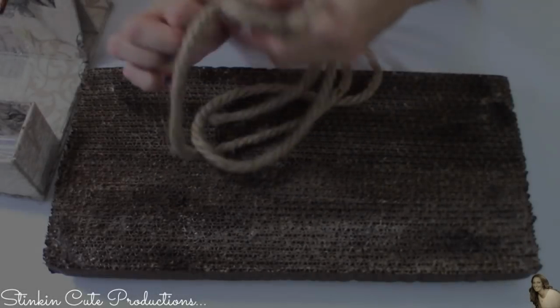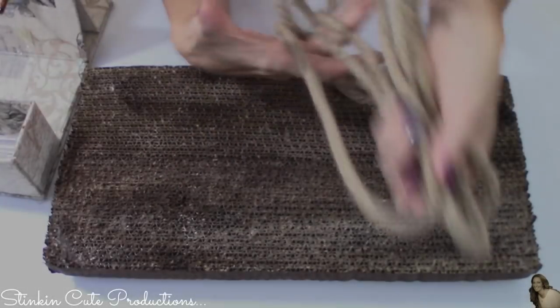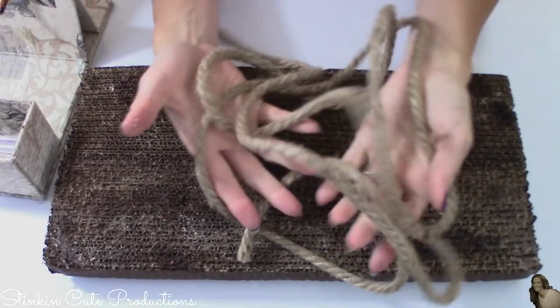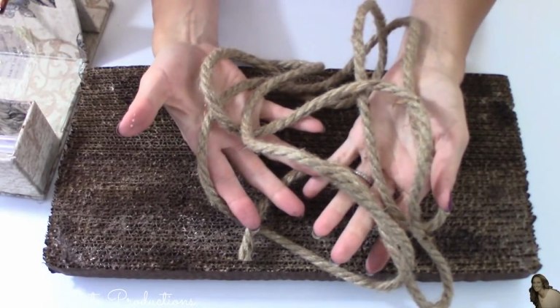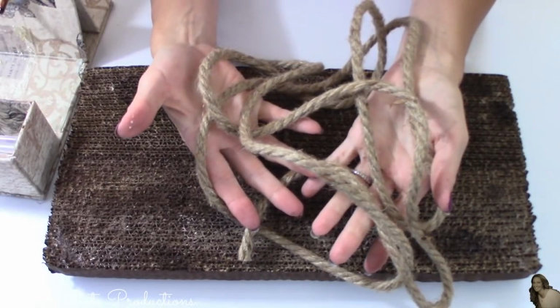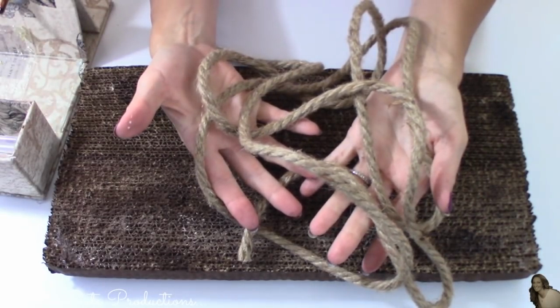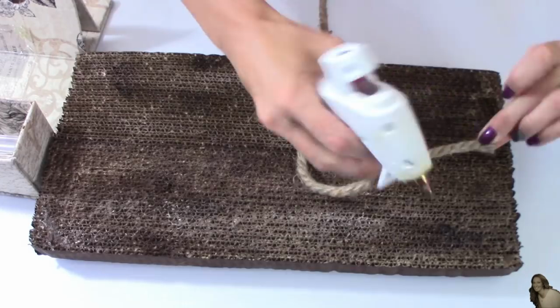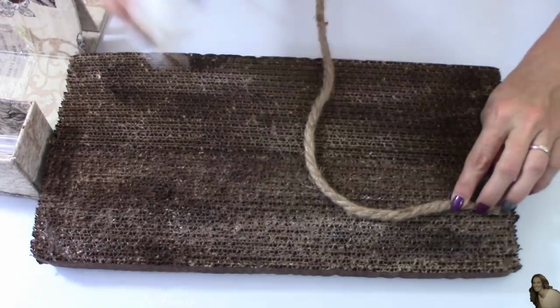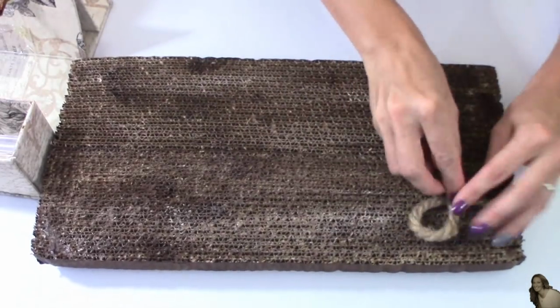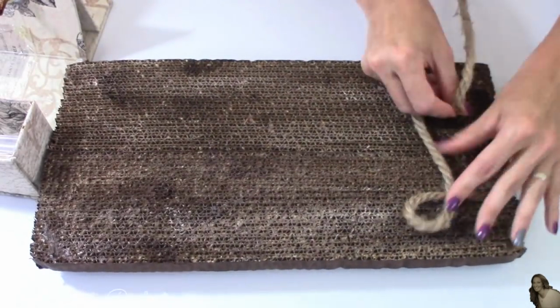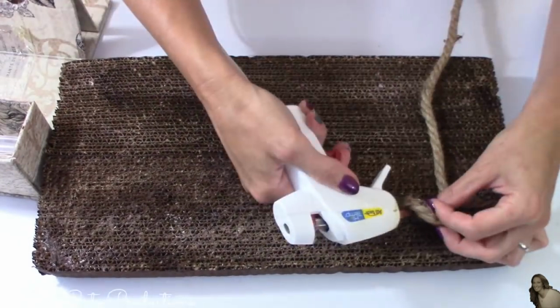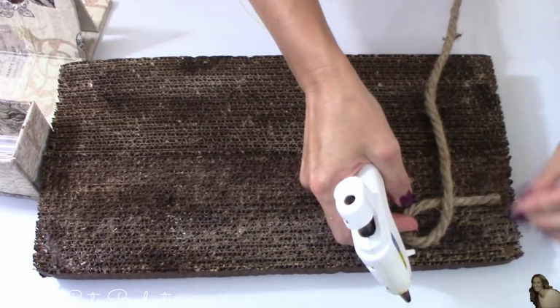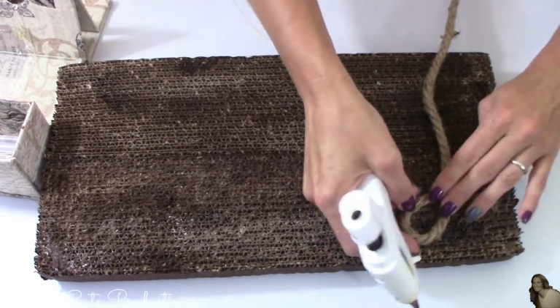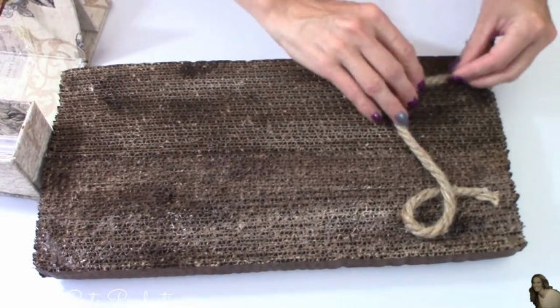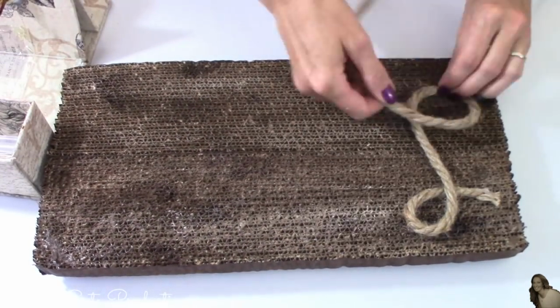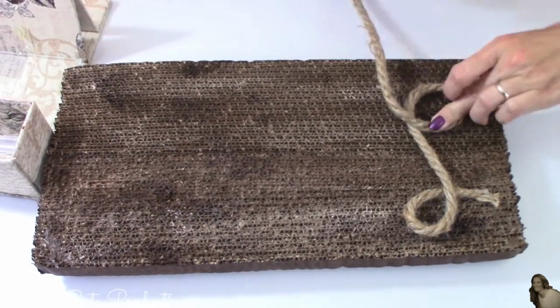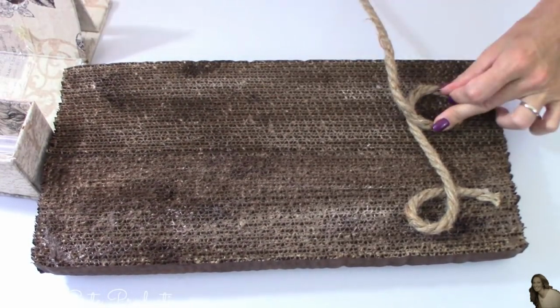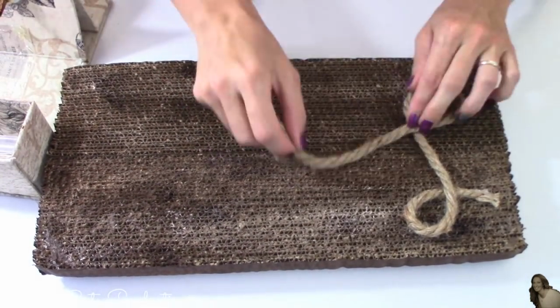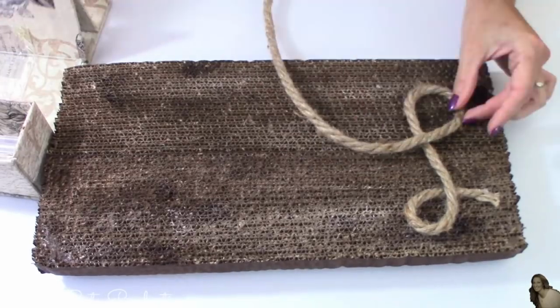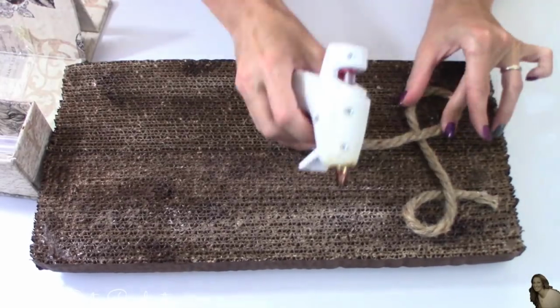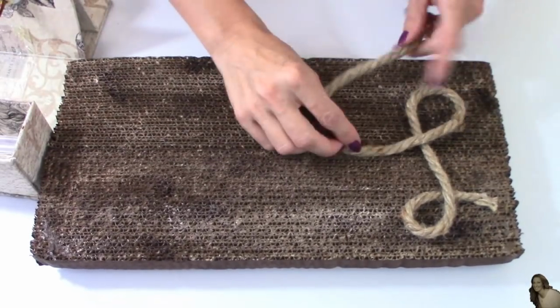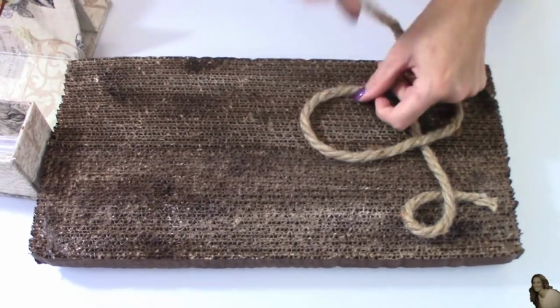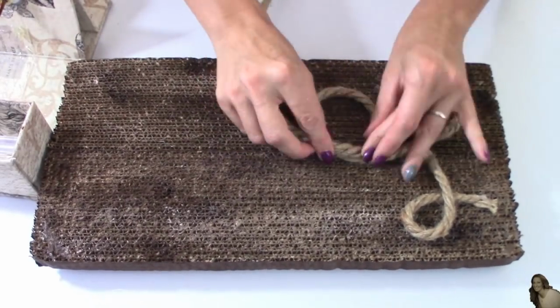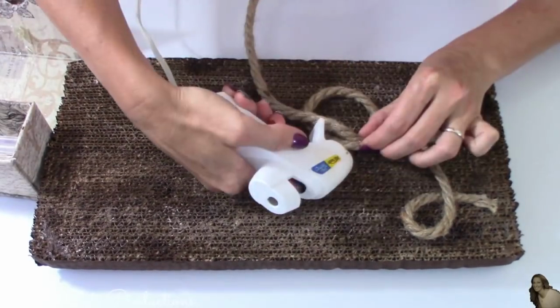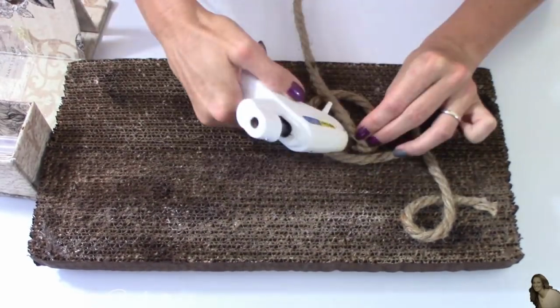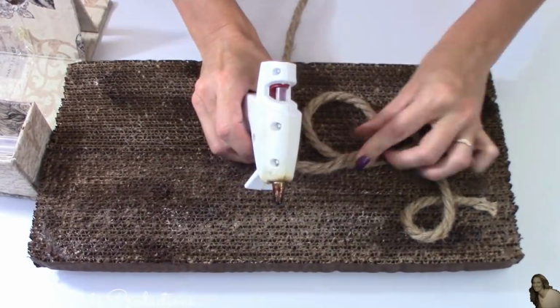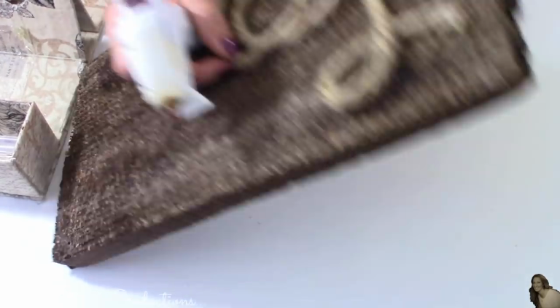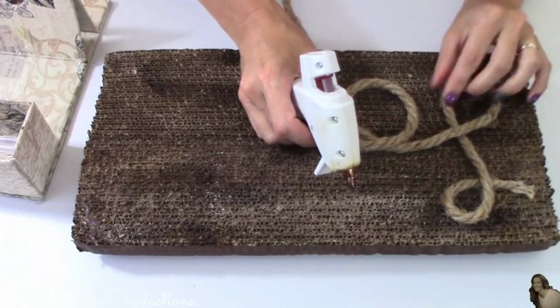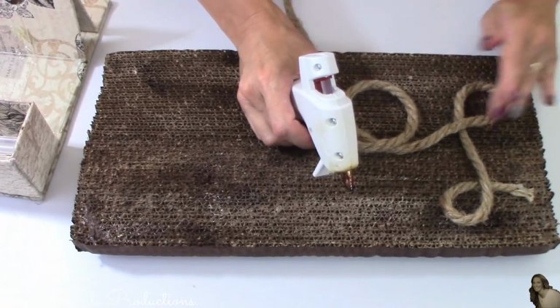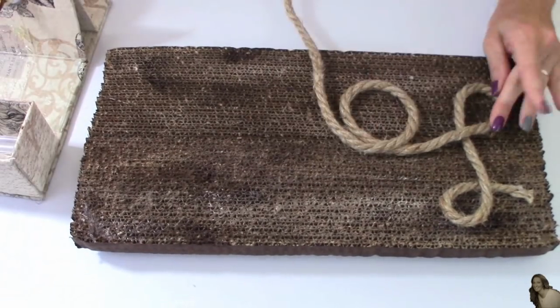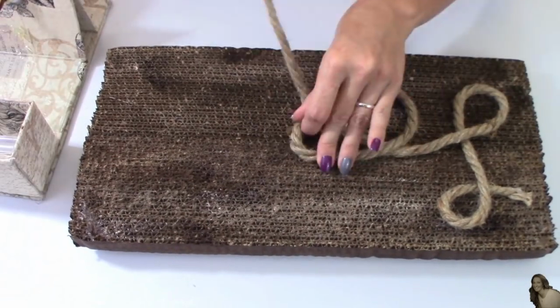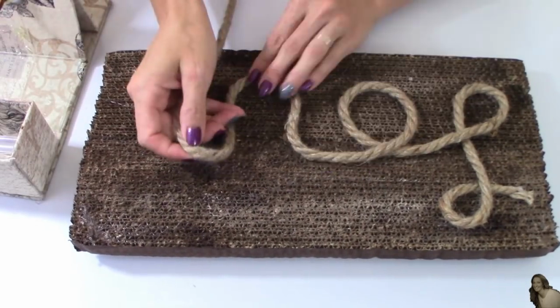Using Dollar Tree's decorative nautical rope, I'm going to use this rope to write out the word 'love' and glue it down to the cardboard scratch pads using regular hot glue sticks.